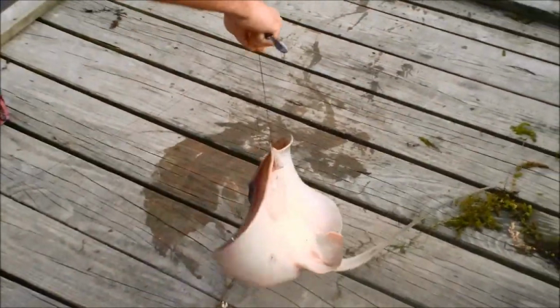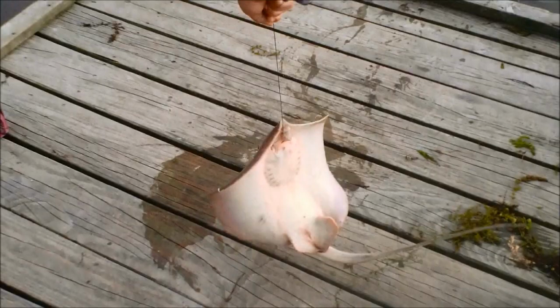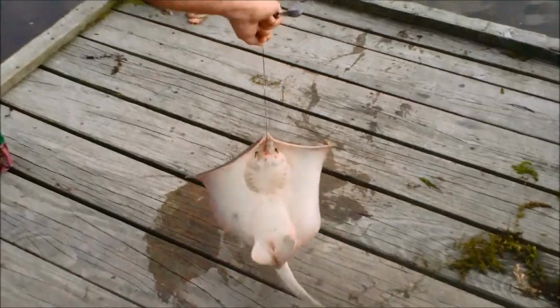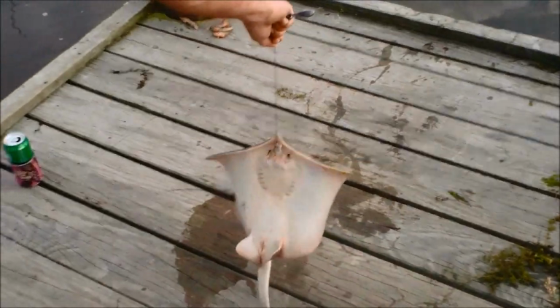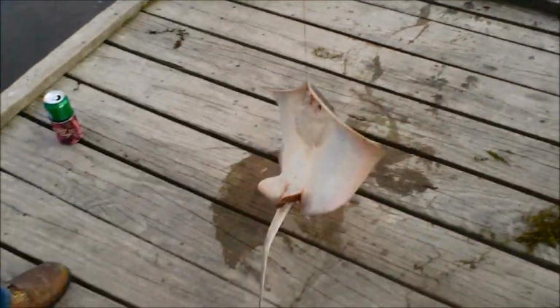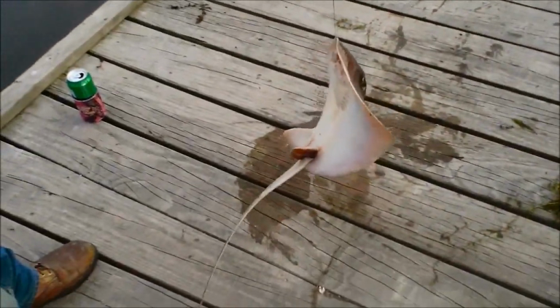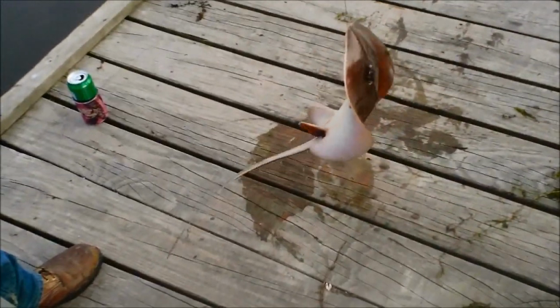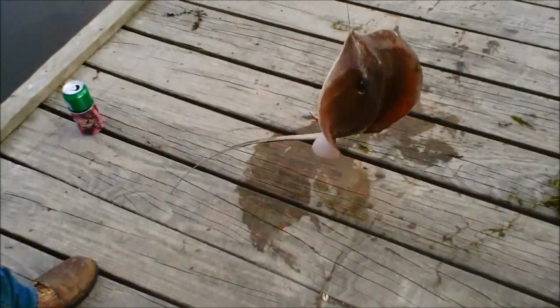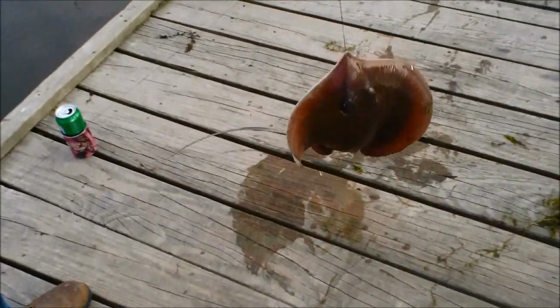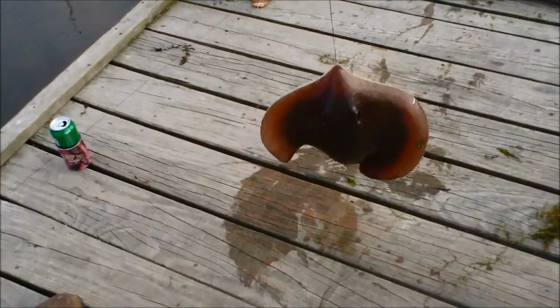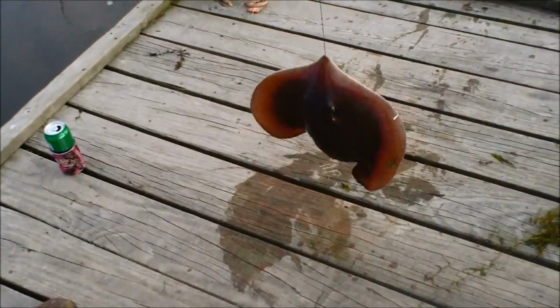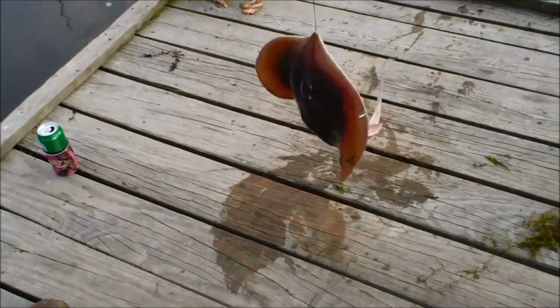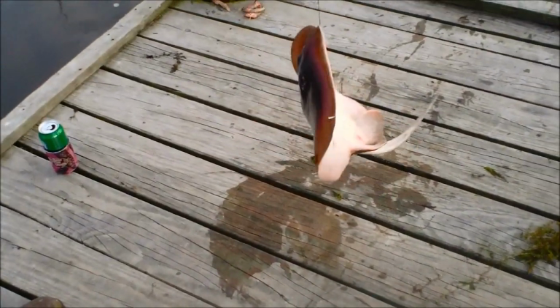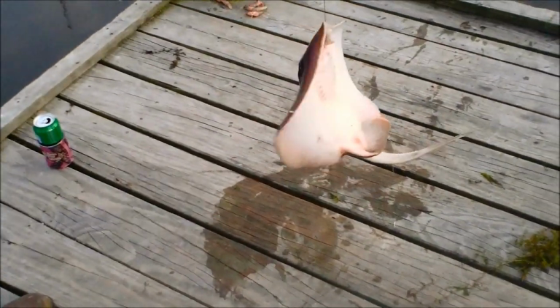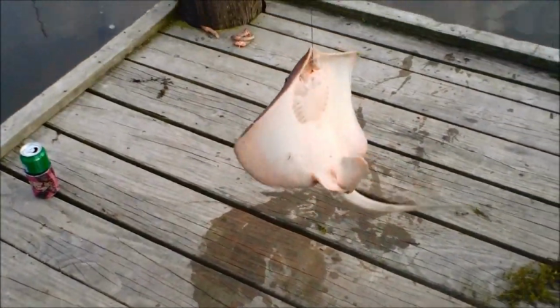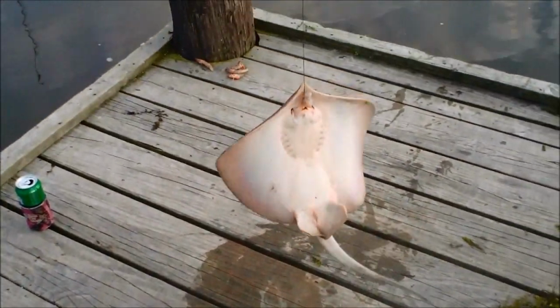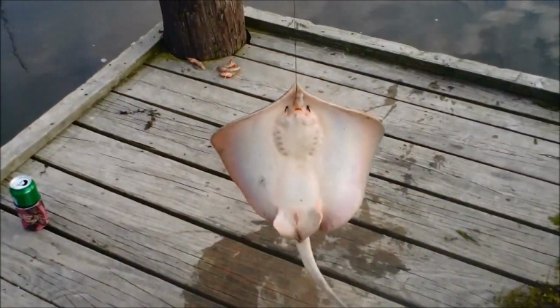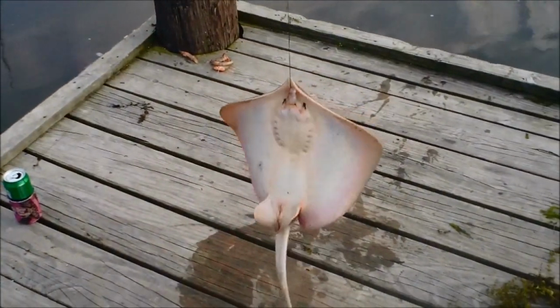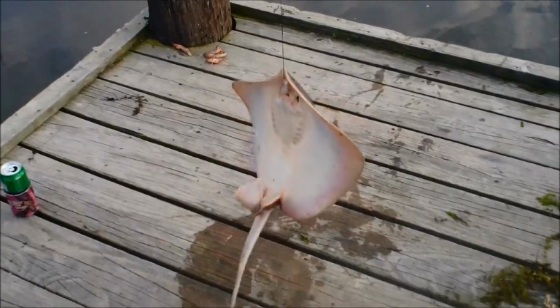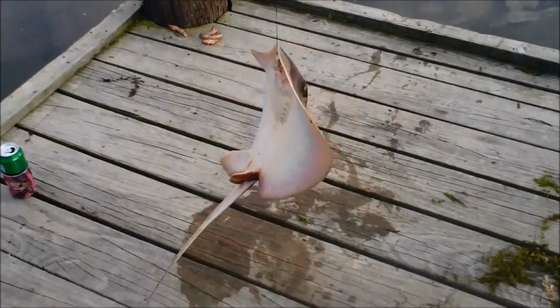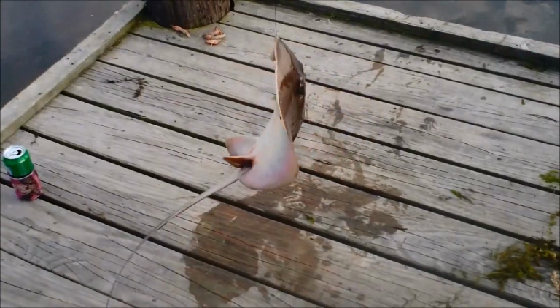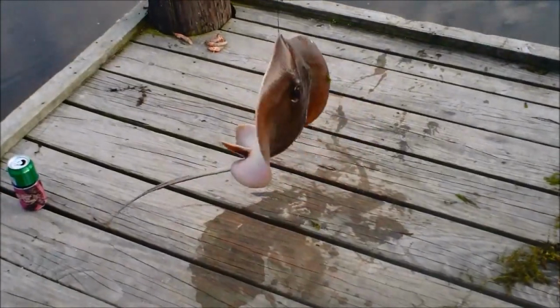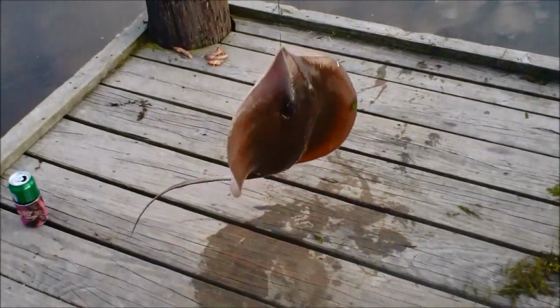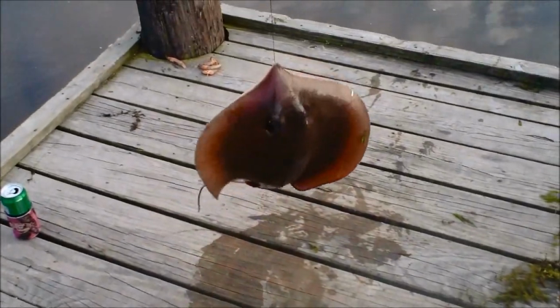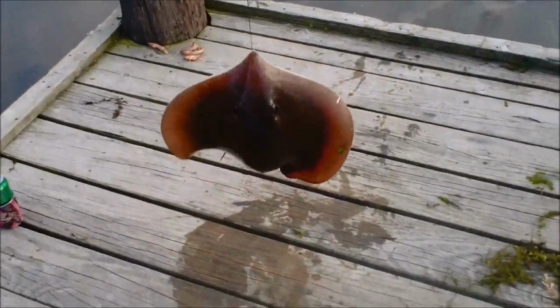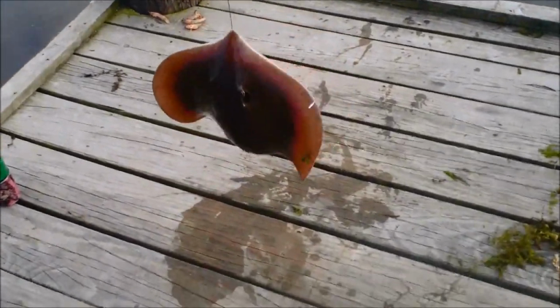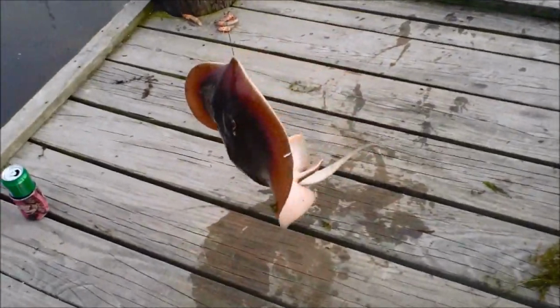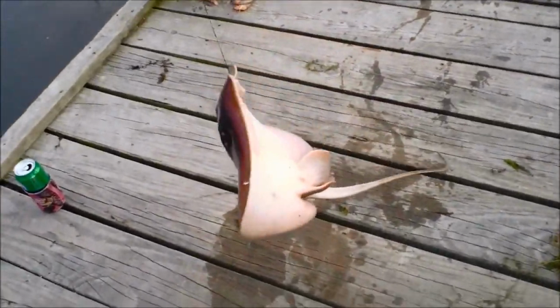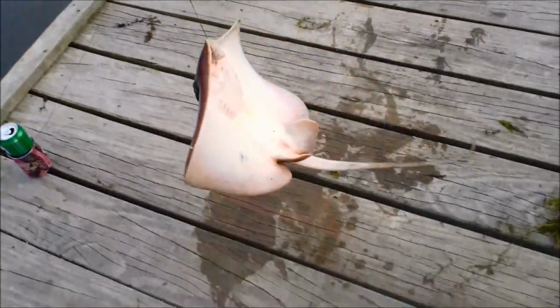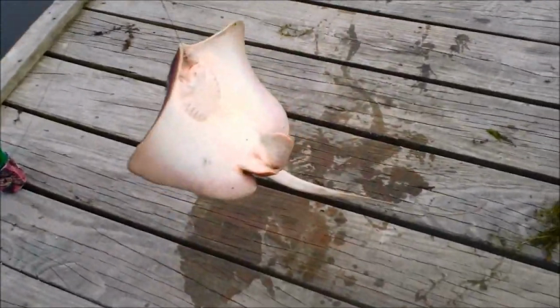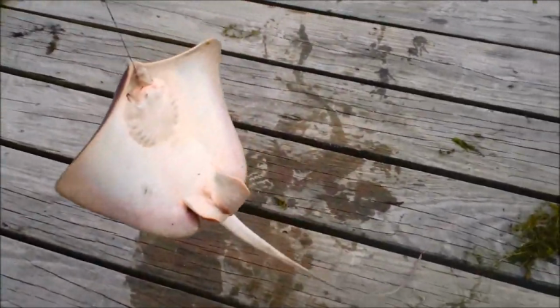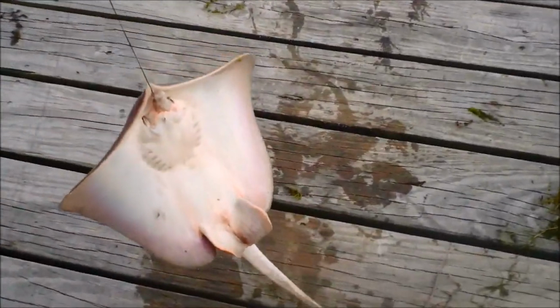Most exciting thing so far — Larry's caught the first stingray out here. You've caught them before, but this is the first one you've caught here, right? Yeah.